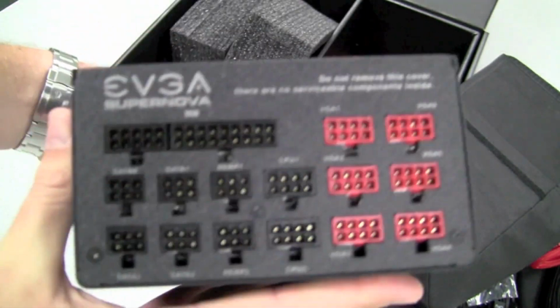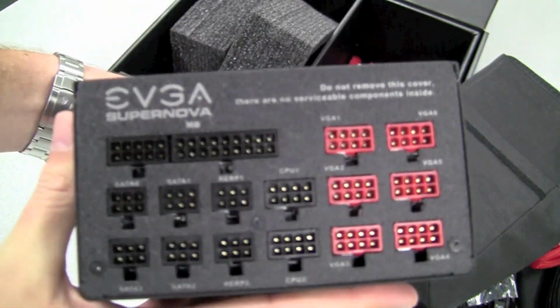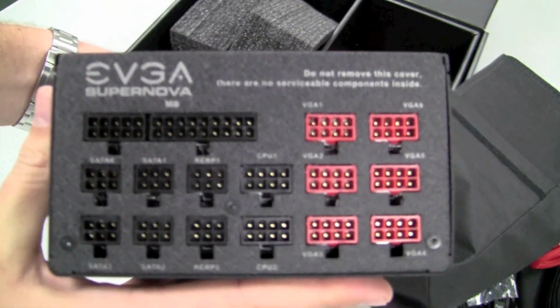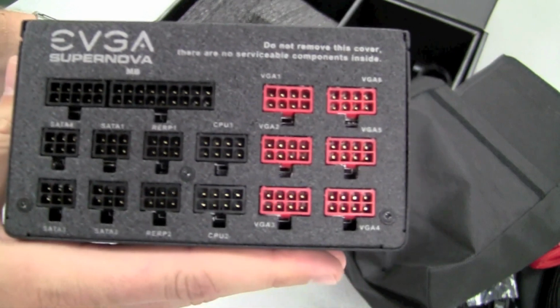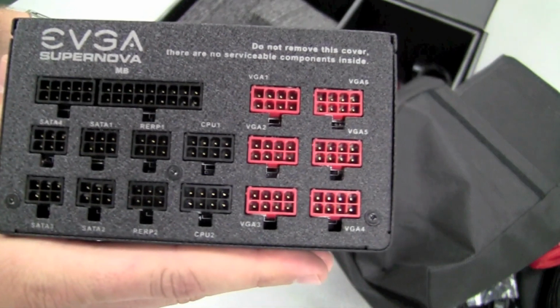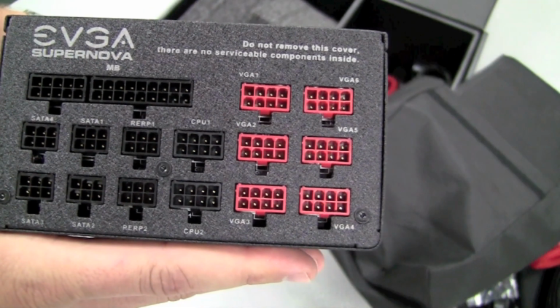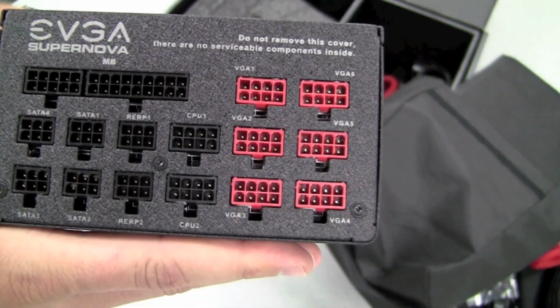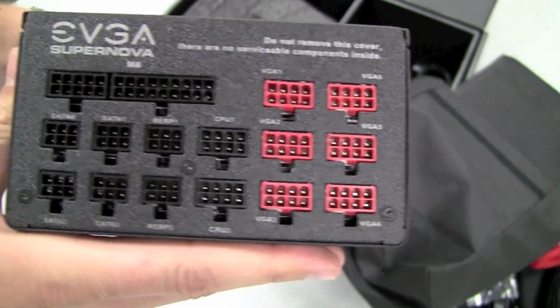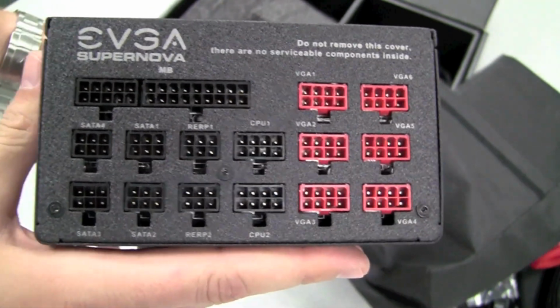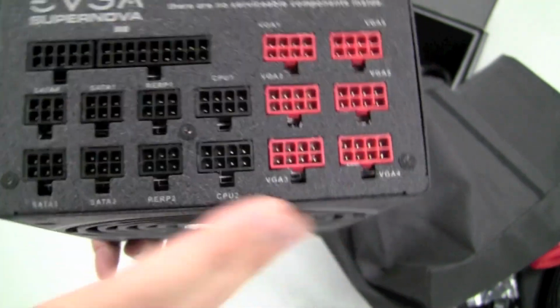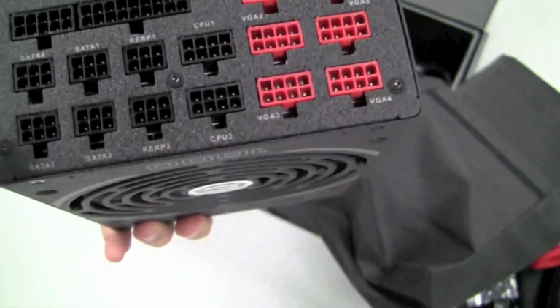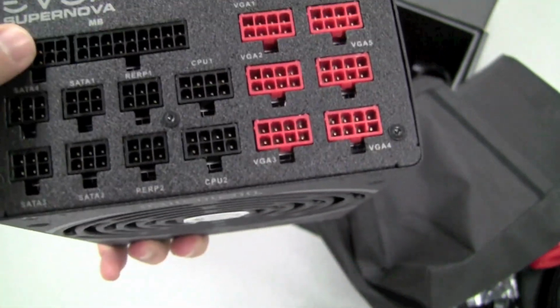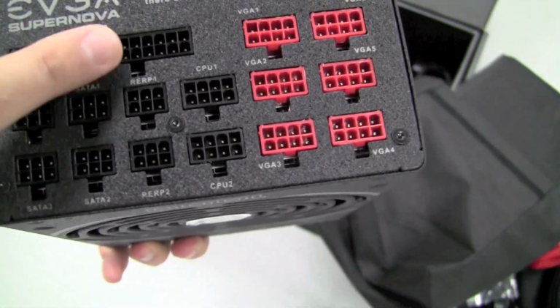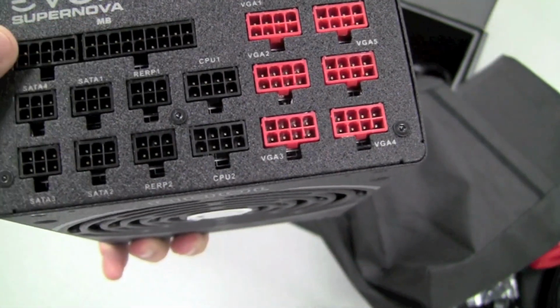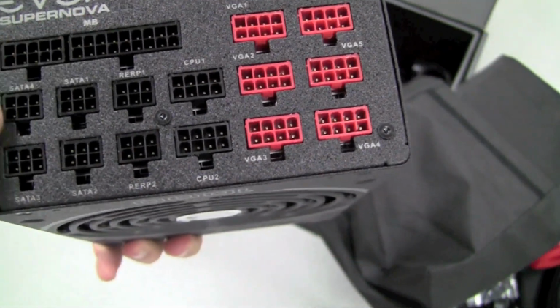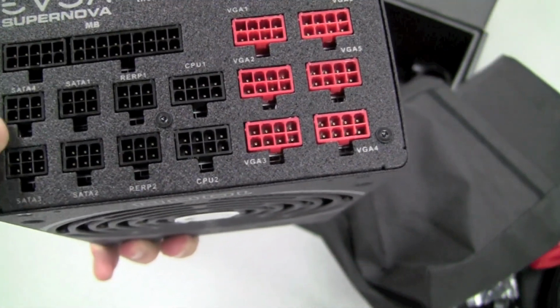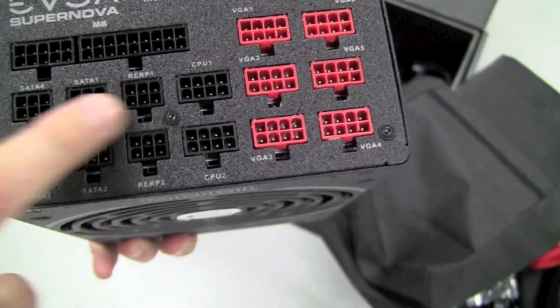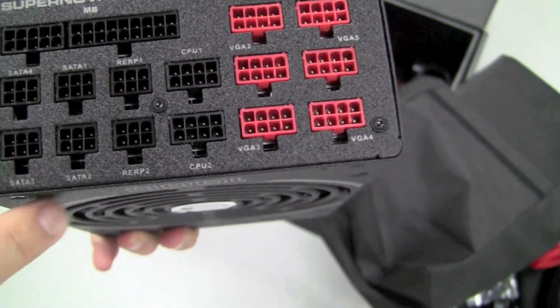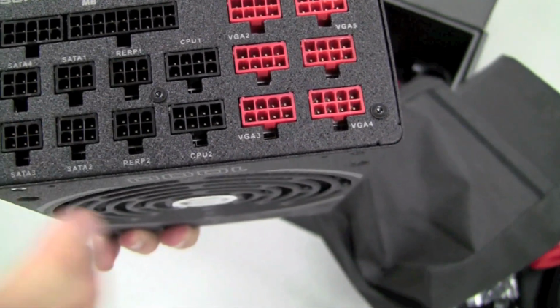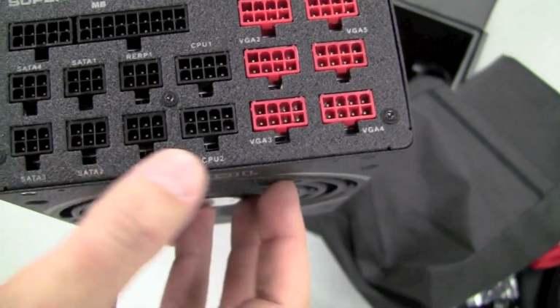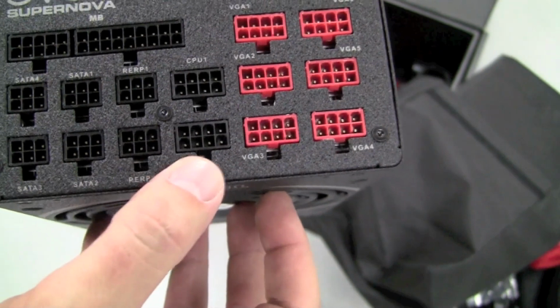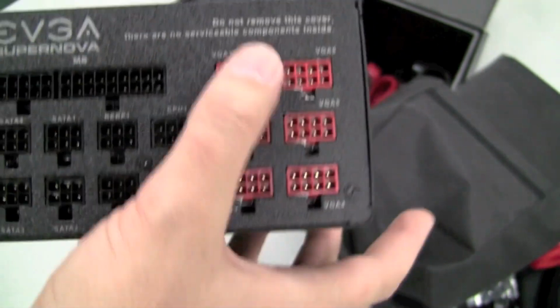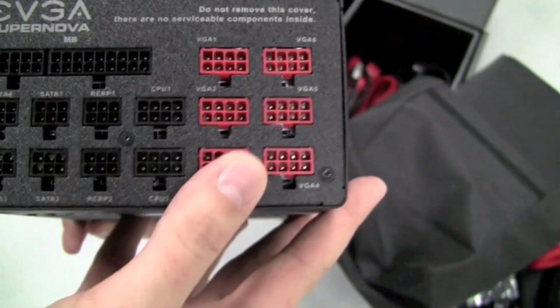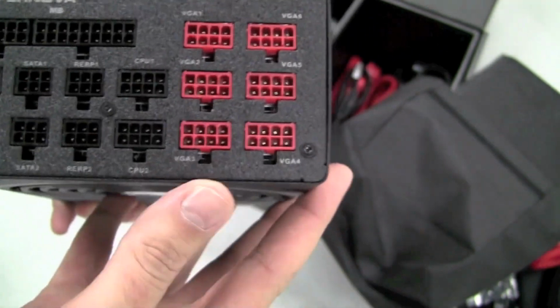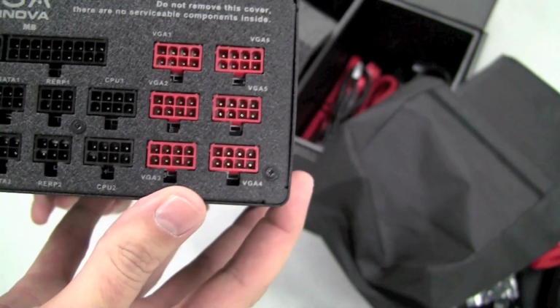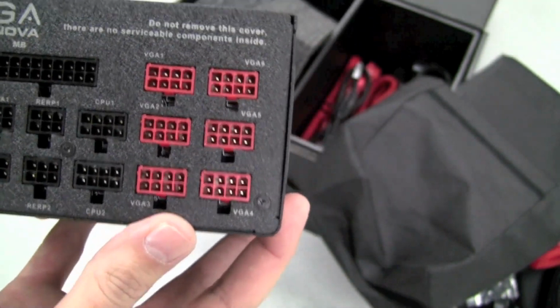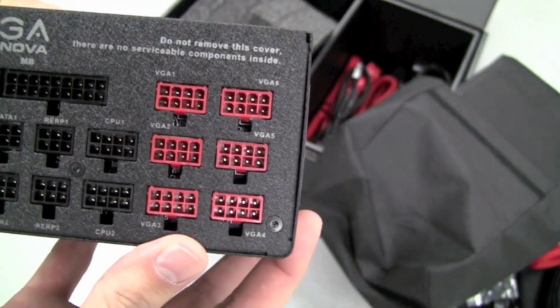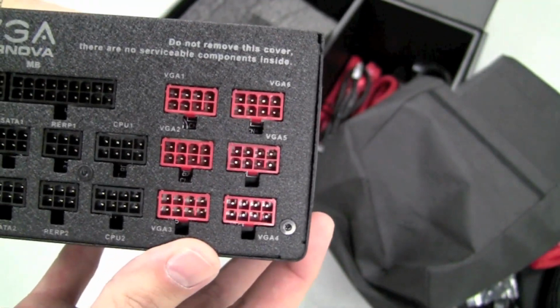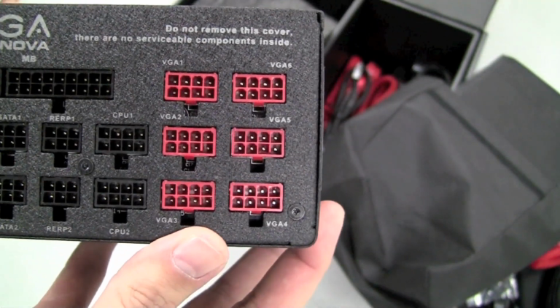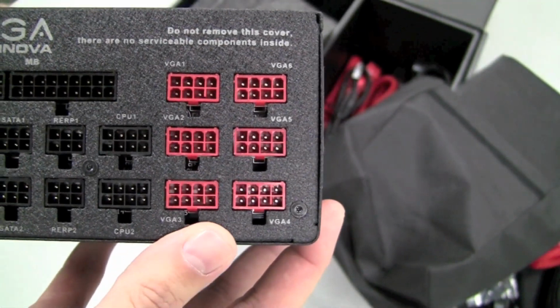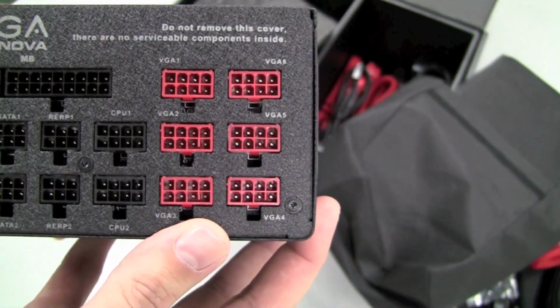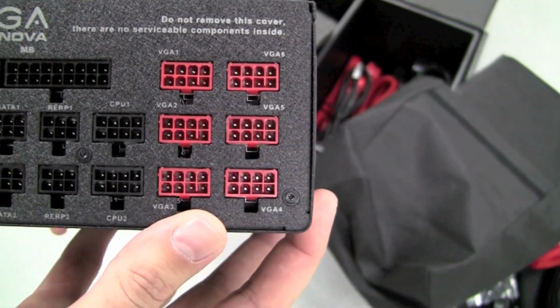This is going to be our fully modular side showing off our 24 pin, our Serial ATA peripherals, and then our PCIe power connections.